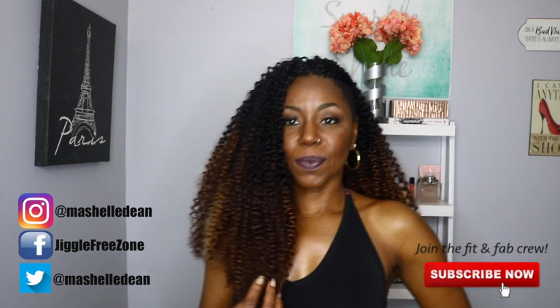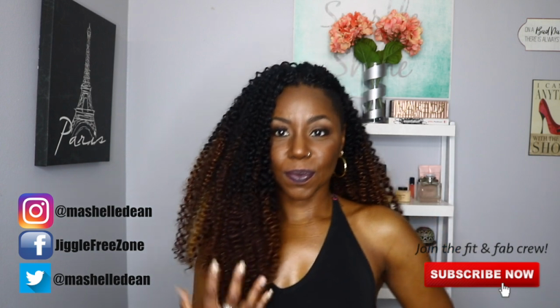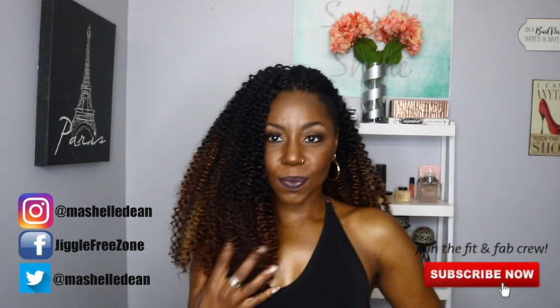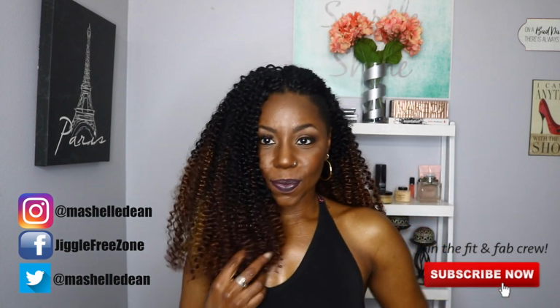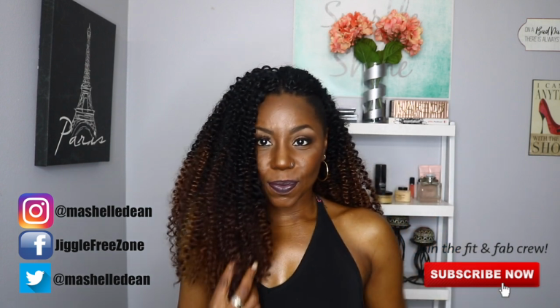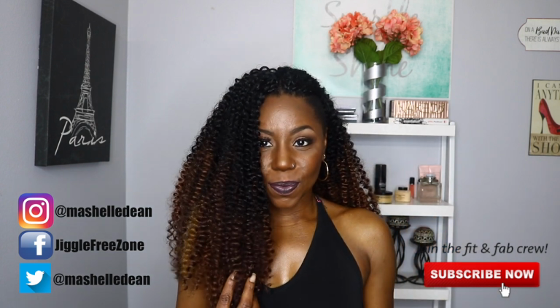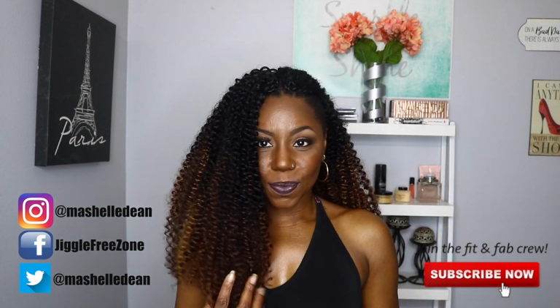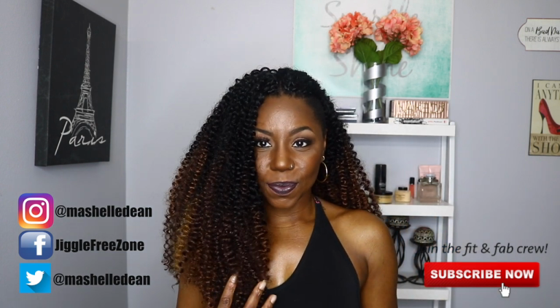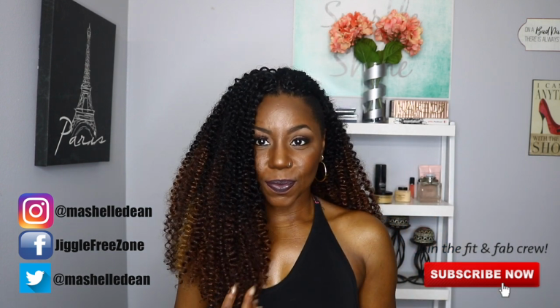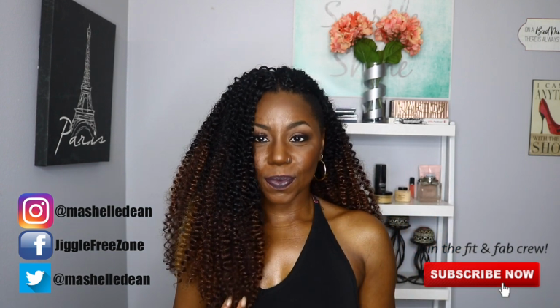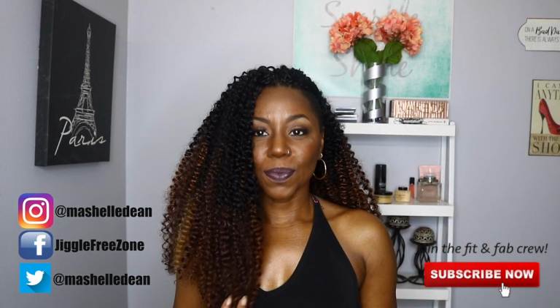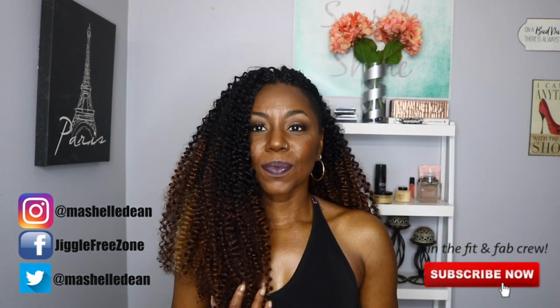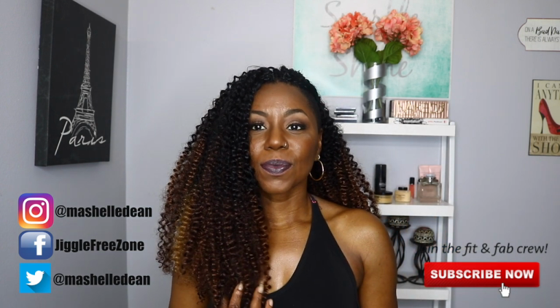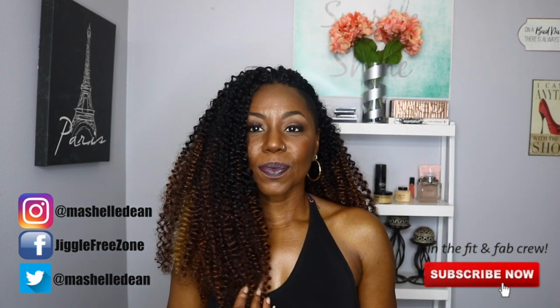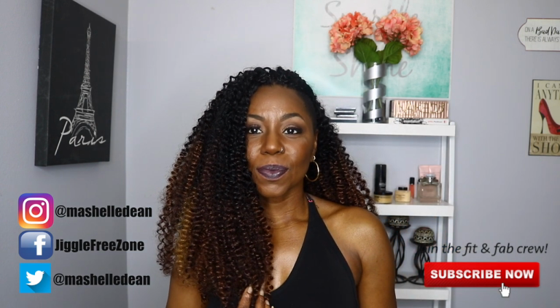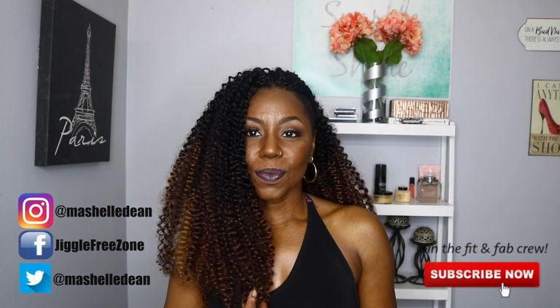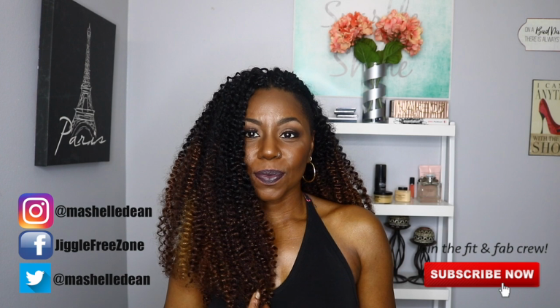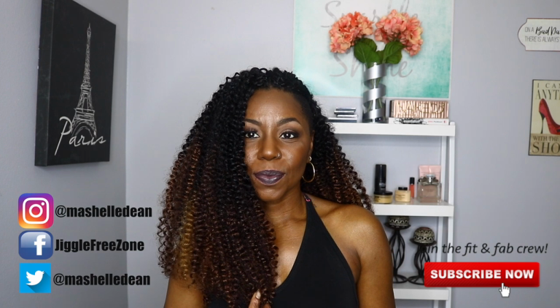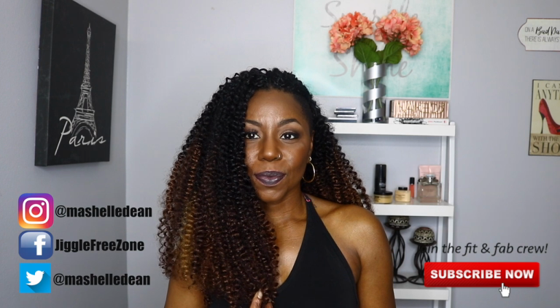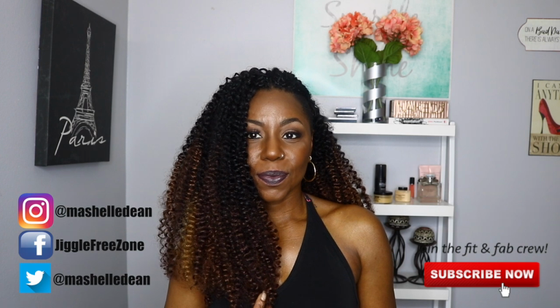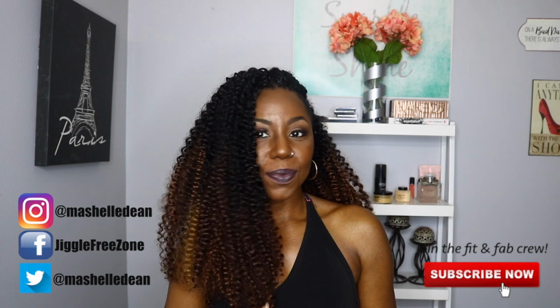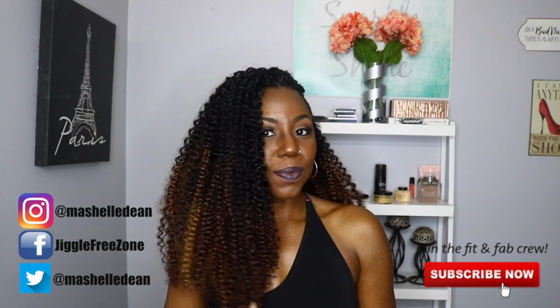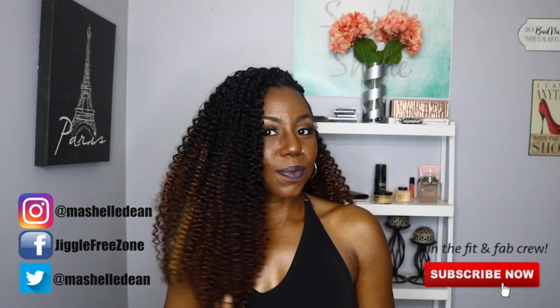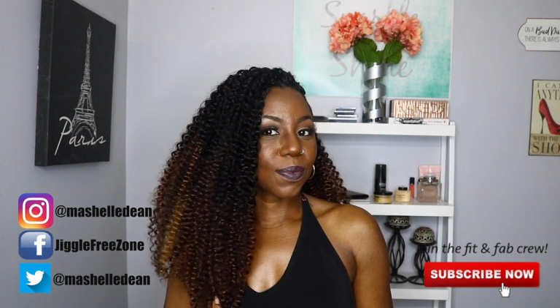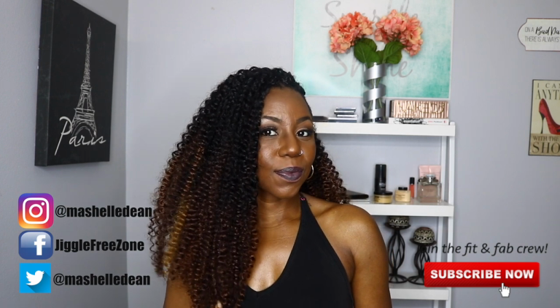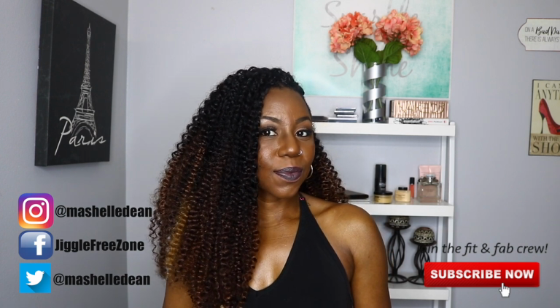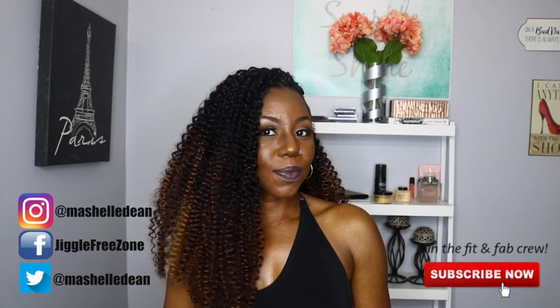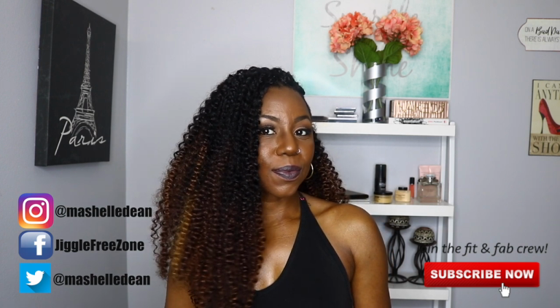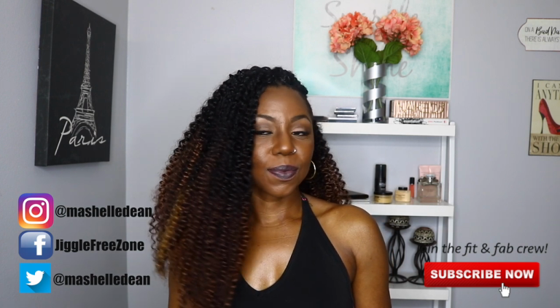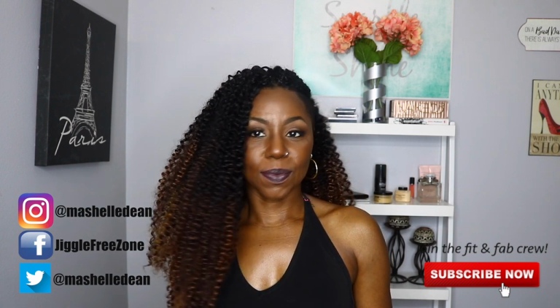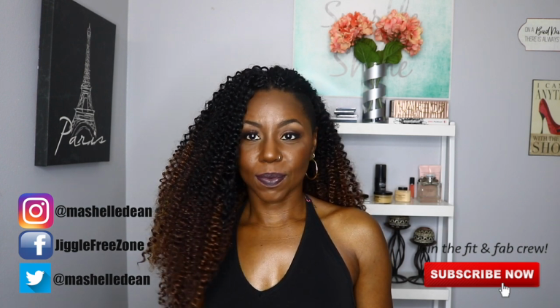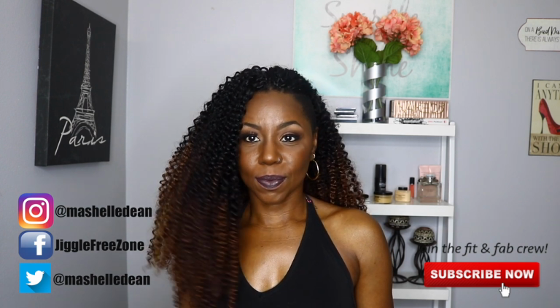Thank you guys so much for watching. Until my next video, stay beautiful, stay blessed, and make sure you look life jiggle free. Get fit, get fabulous, y'all. I'll see you in the next video. Bye!